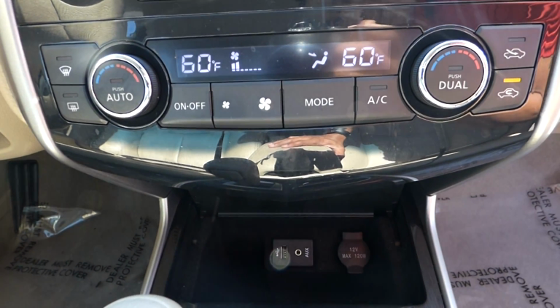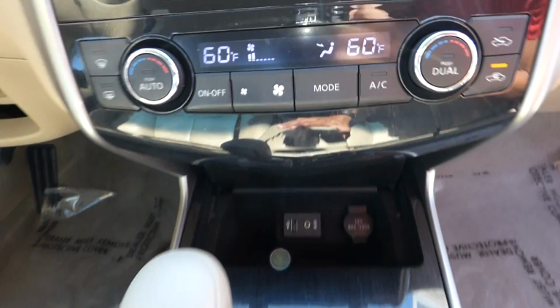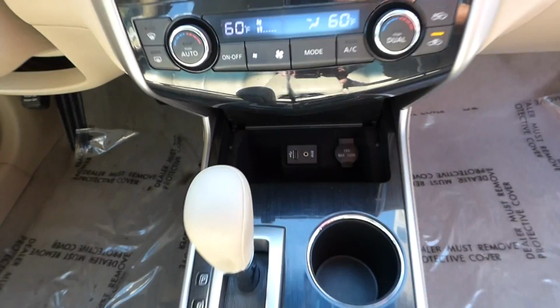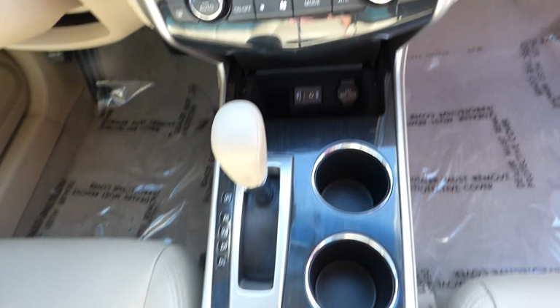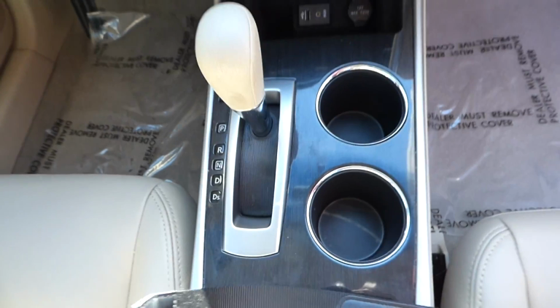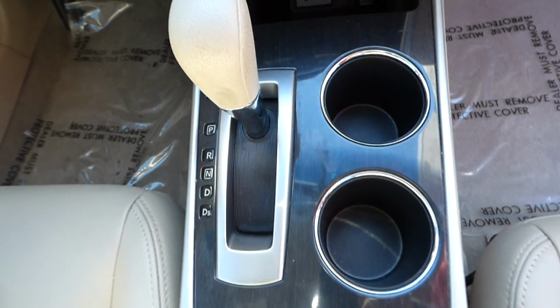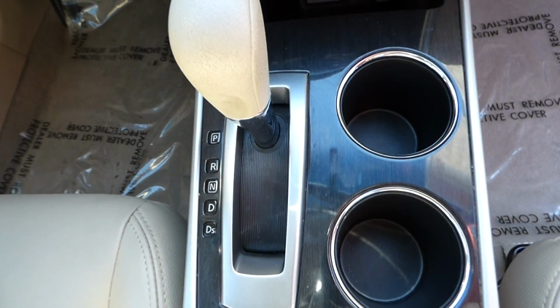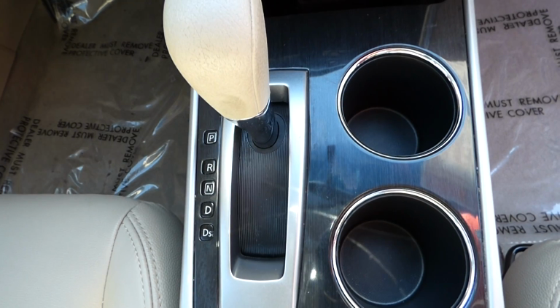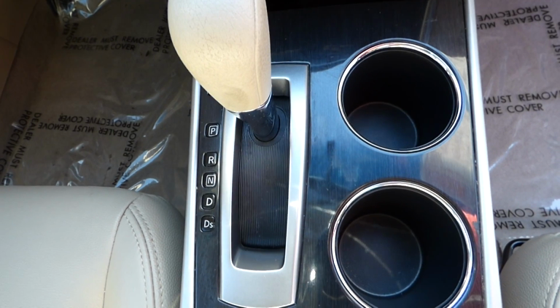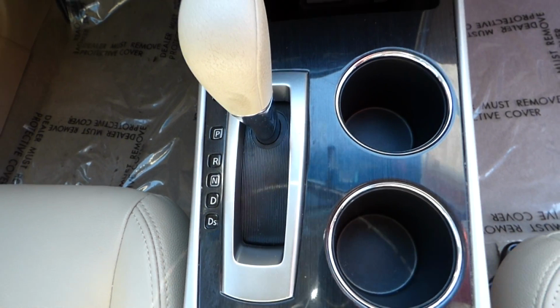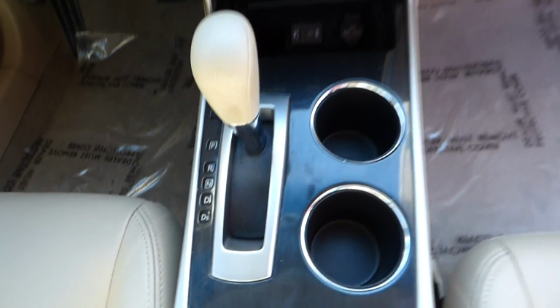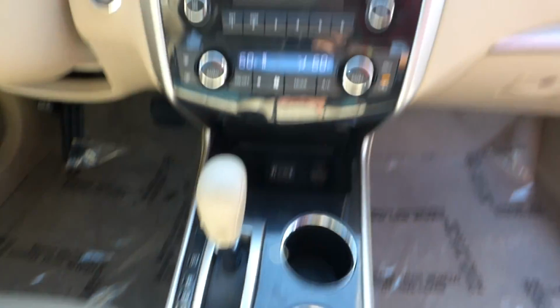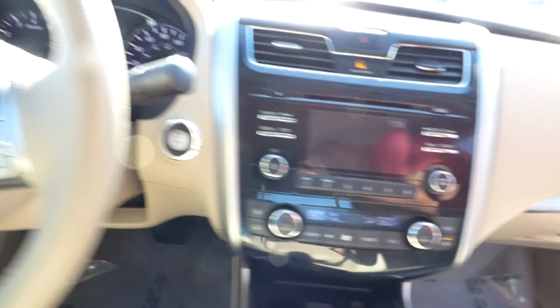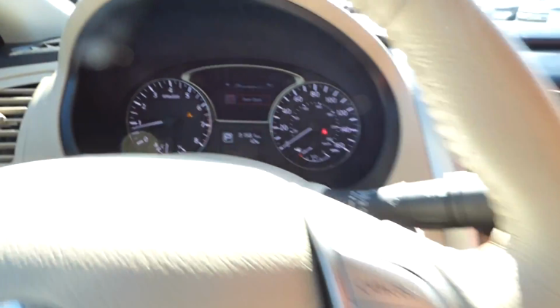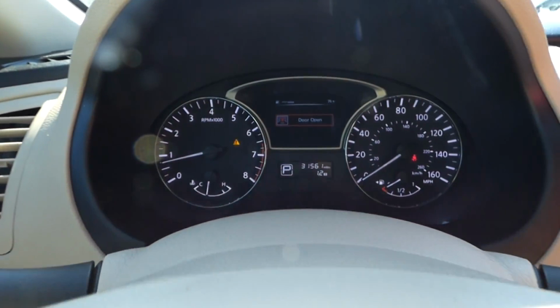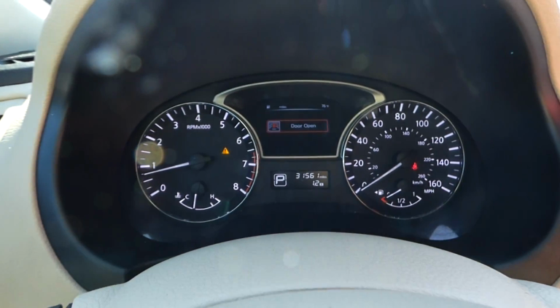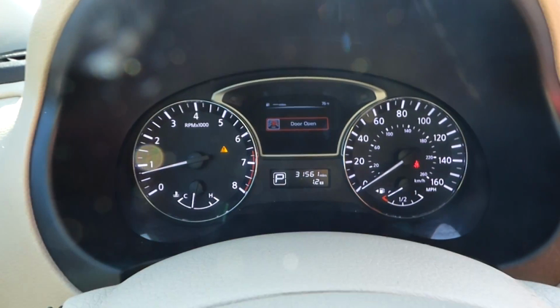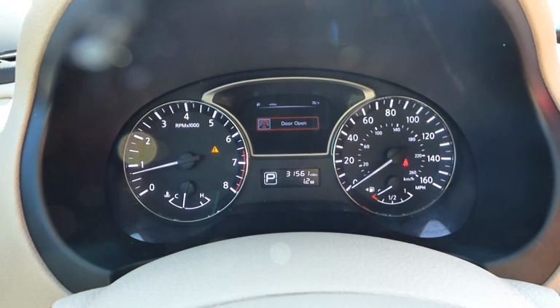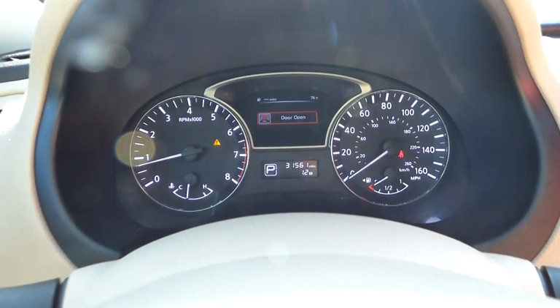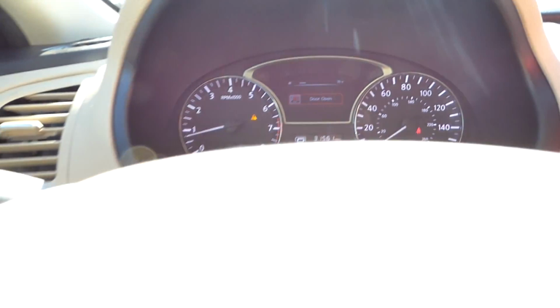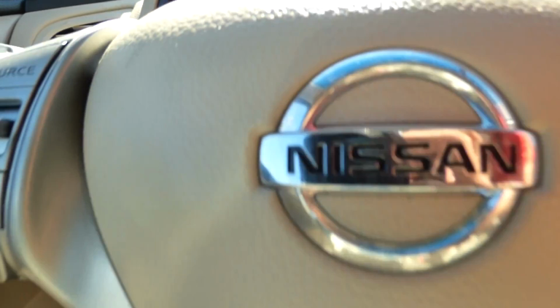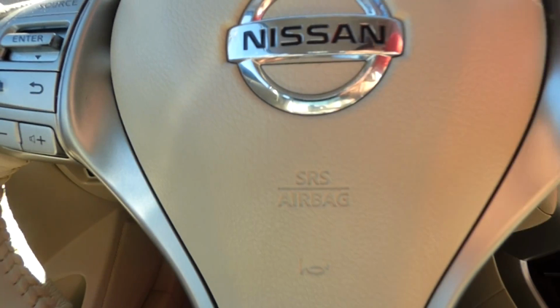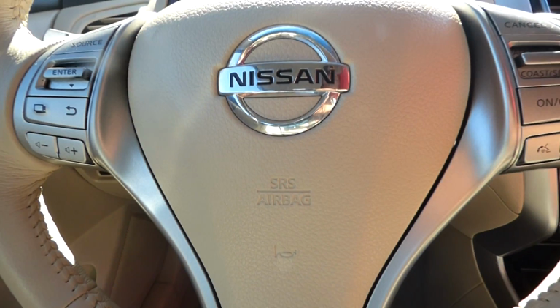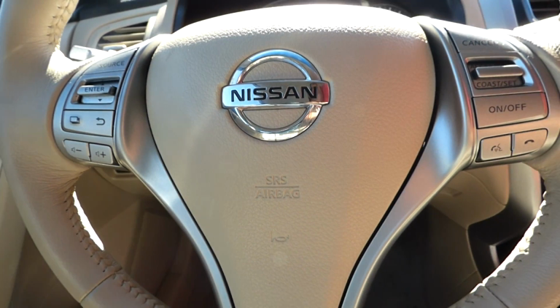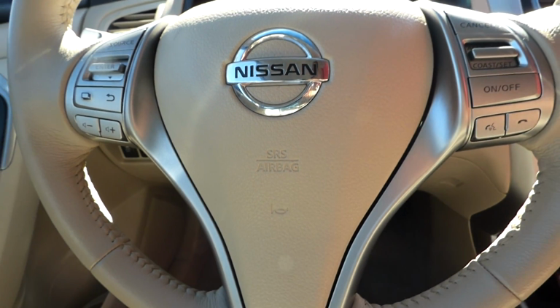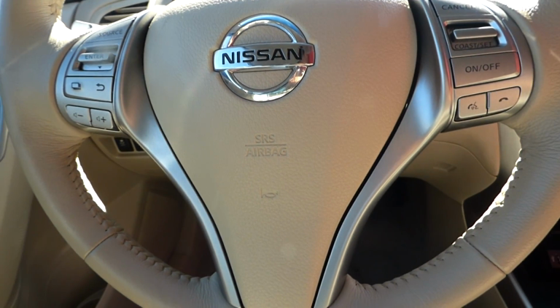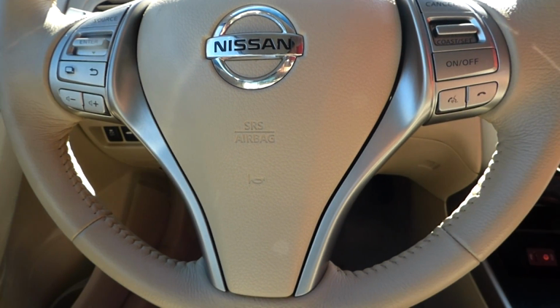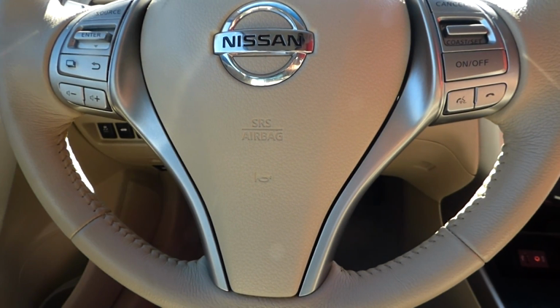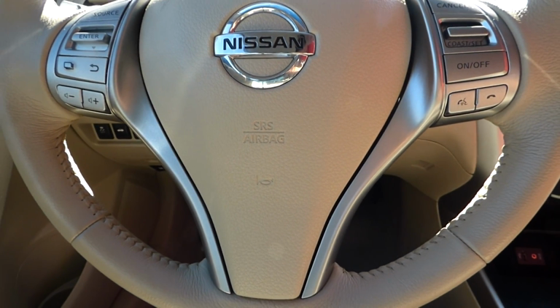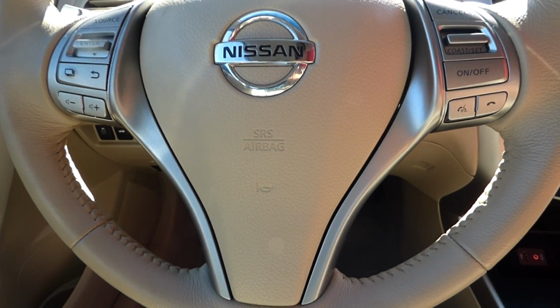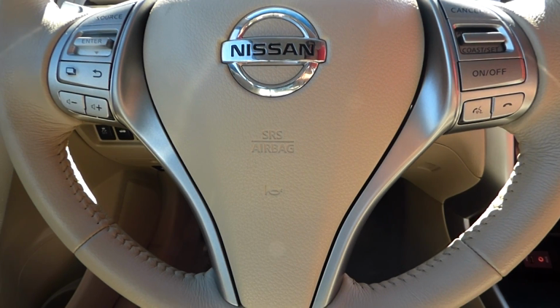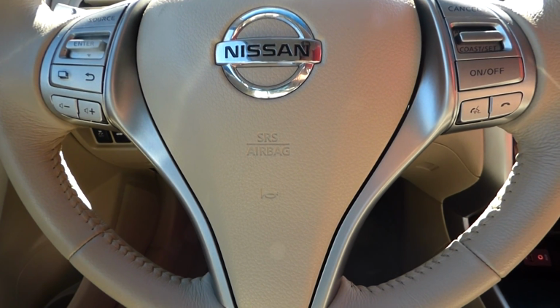CVT automatic transmission, steering wheel audio controls, Bluetooth, and cruise control.